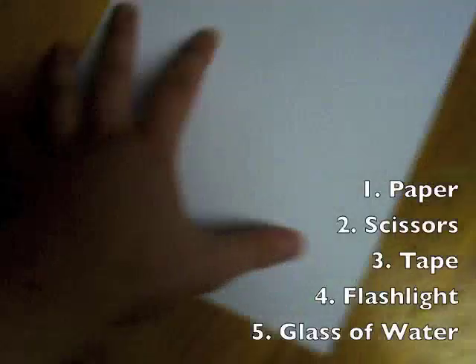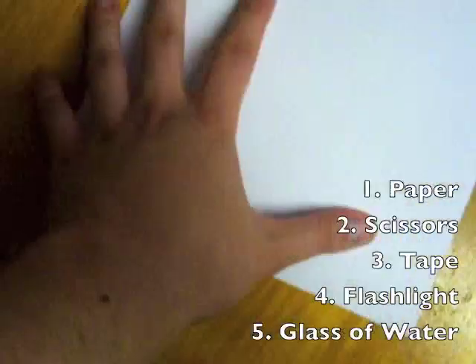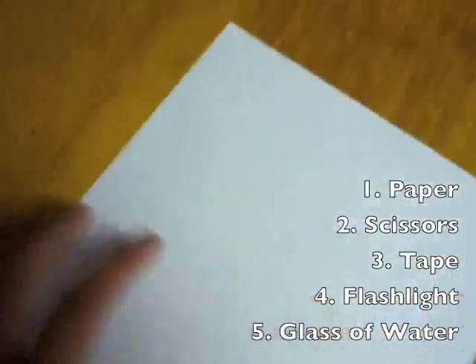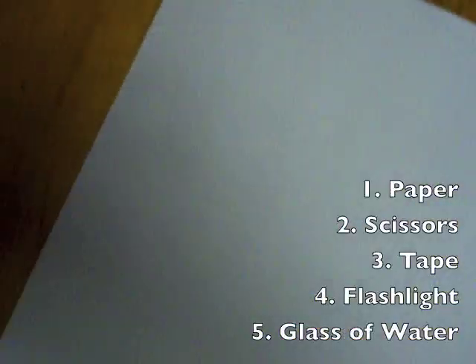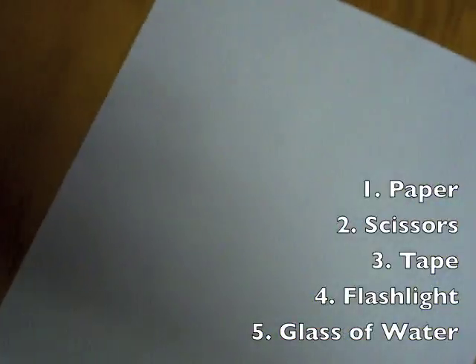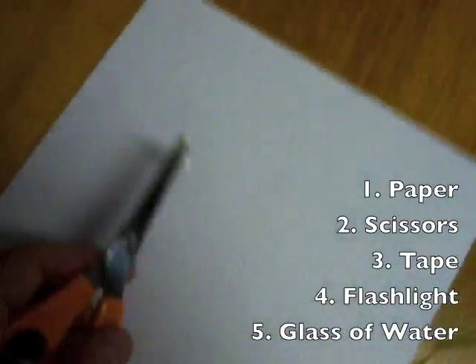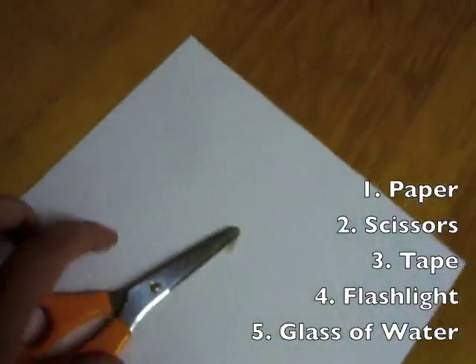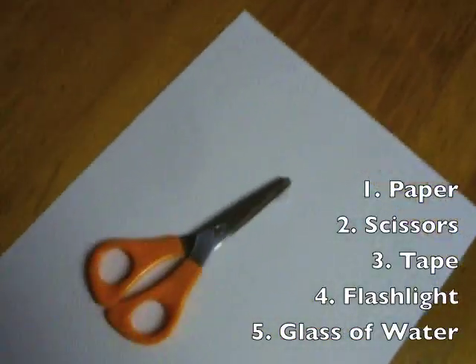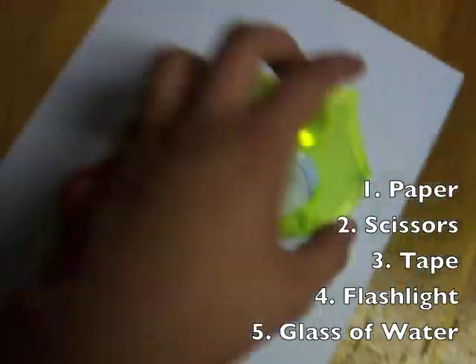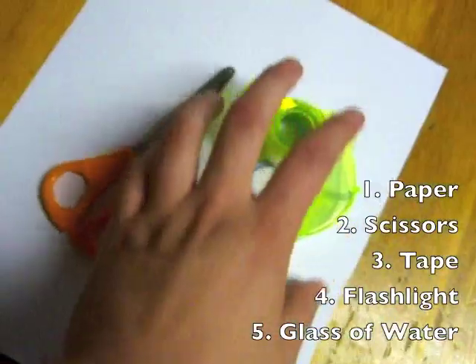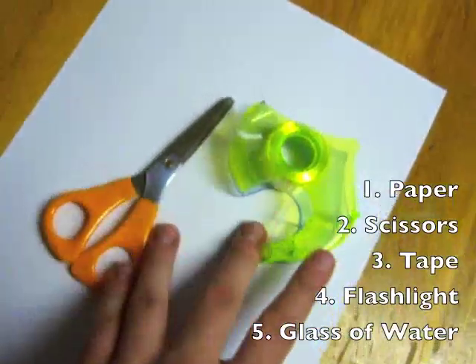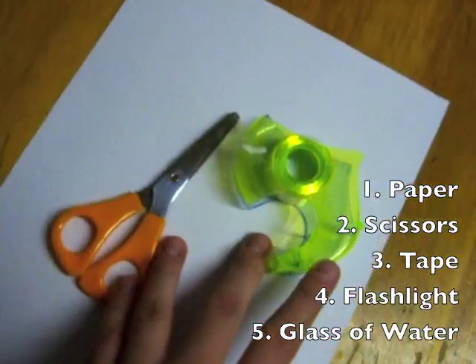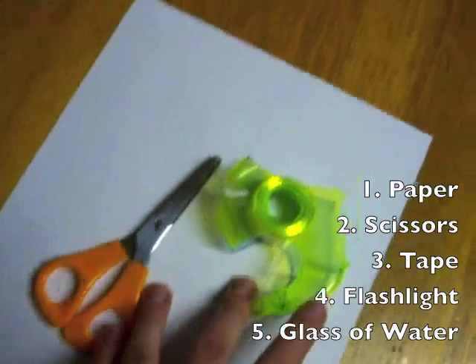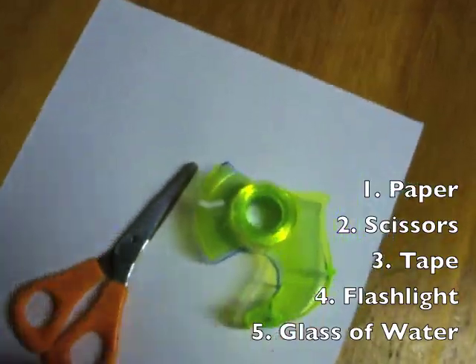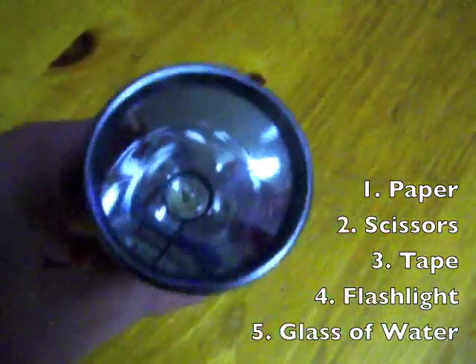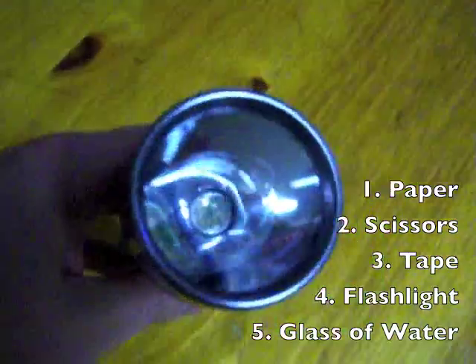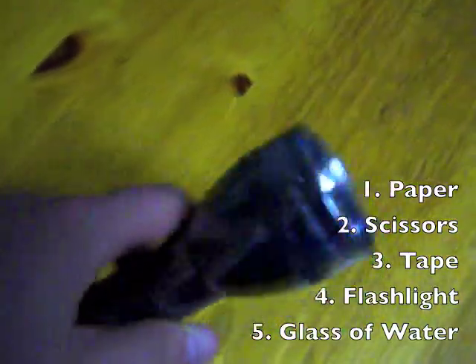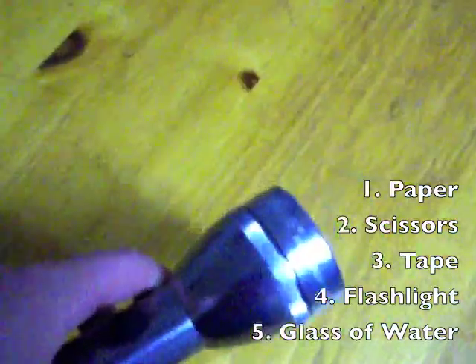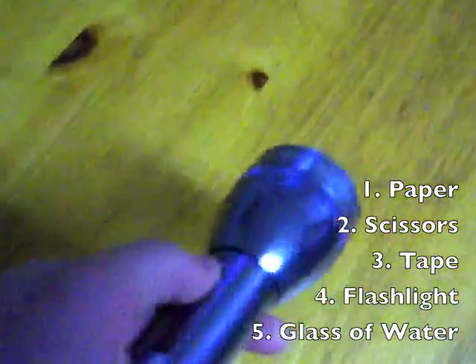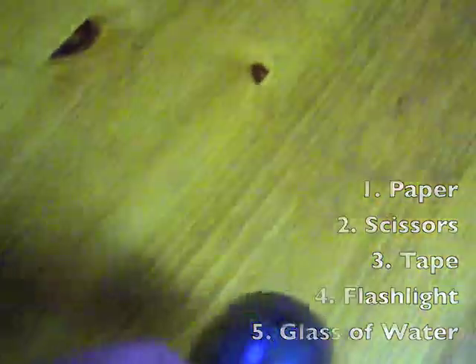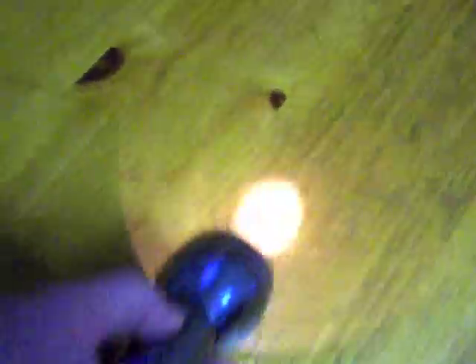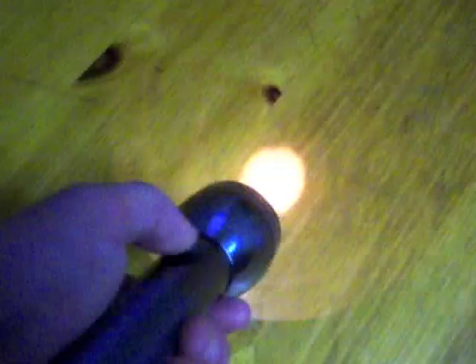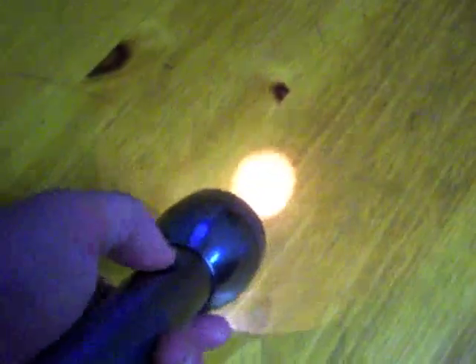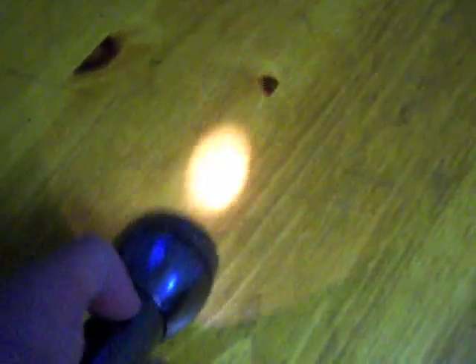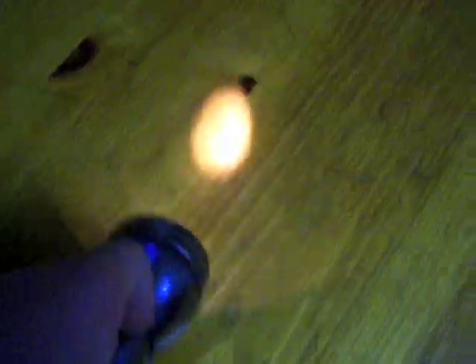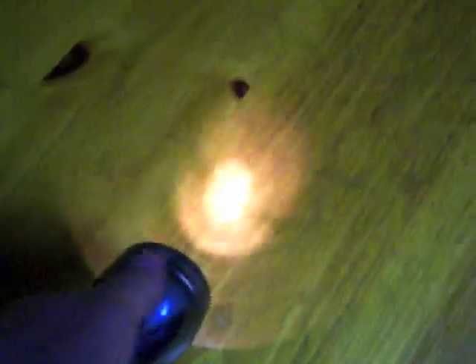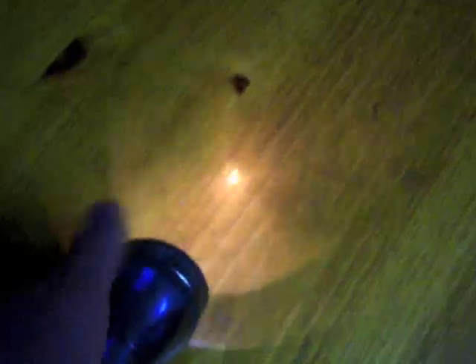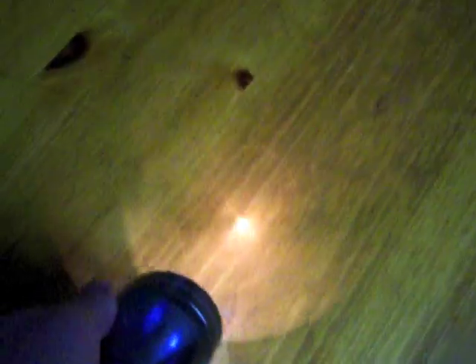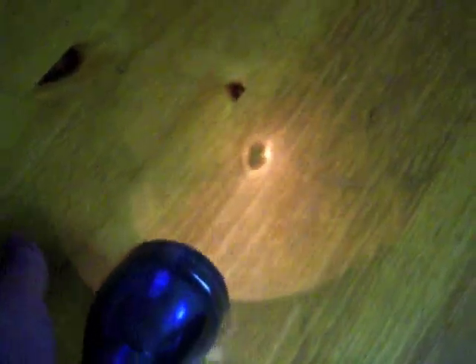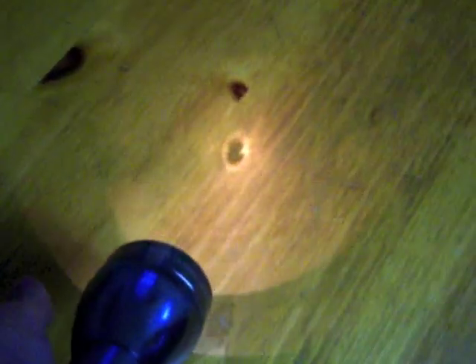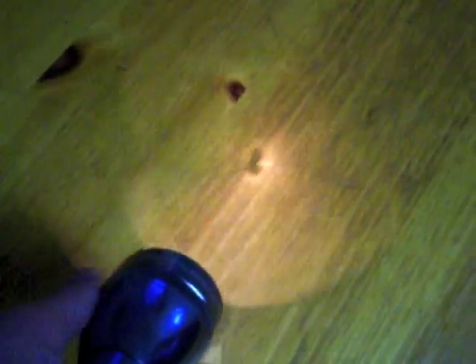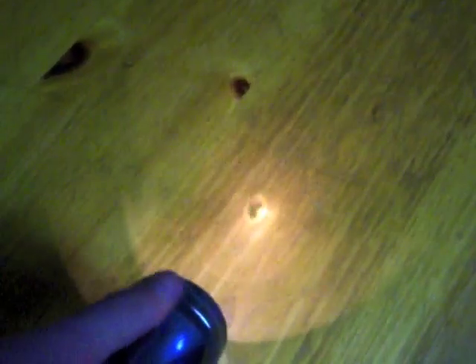You'll need five materials for this experiment: a piece of paper, scissors, tape, a flashlight, and a glass of water. It's good to pick a flashlight that has an adjustable beam so that you can fine-tune the effect of the light in the experiment.